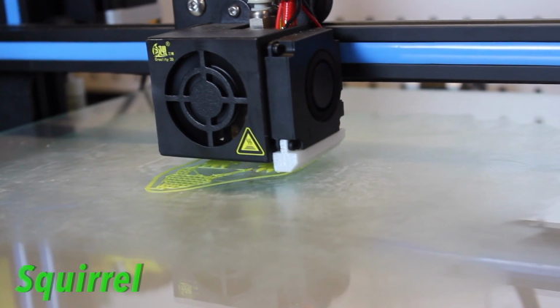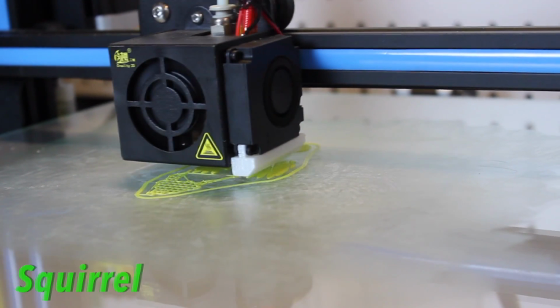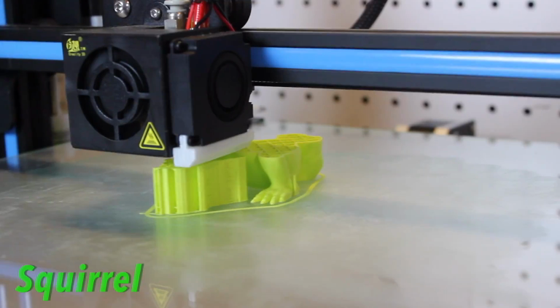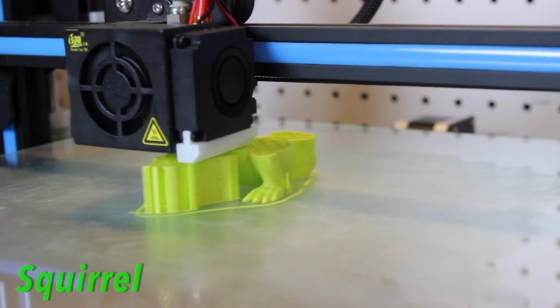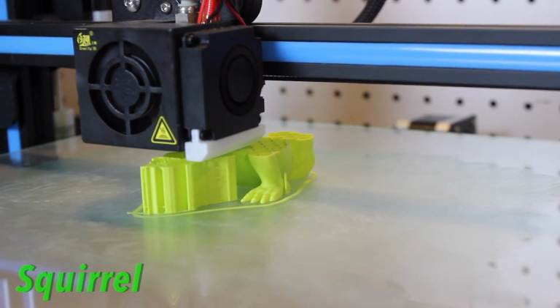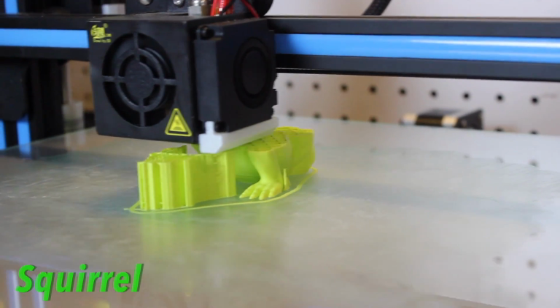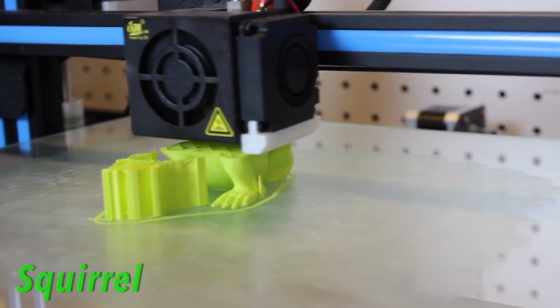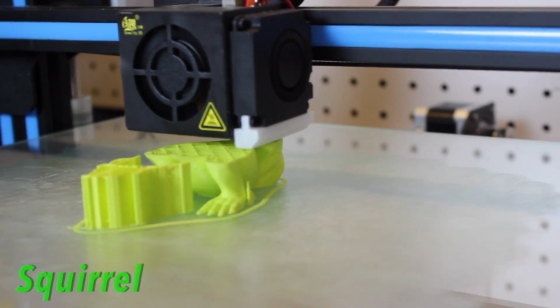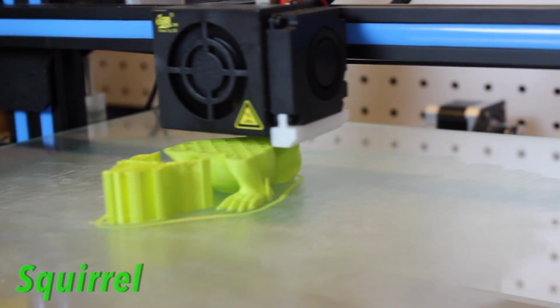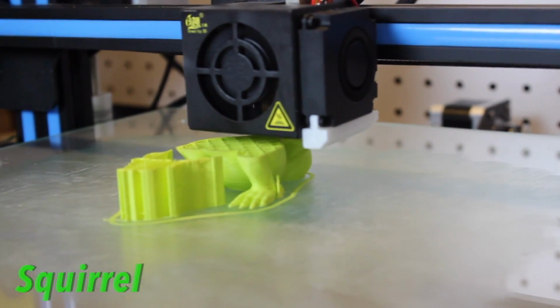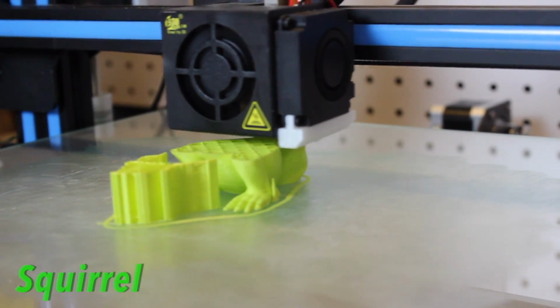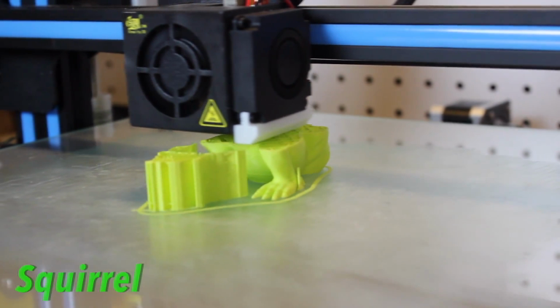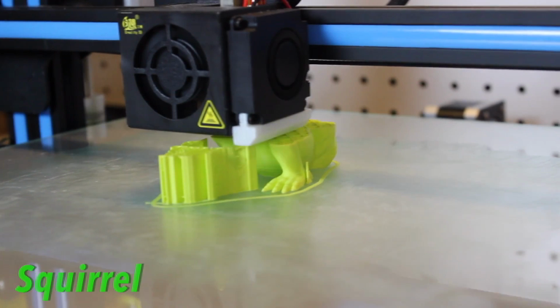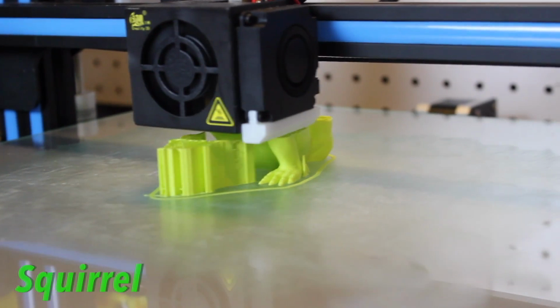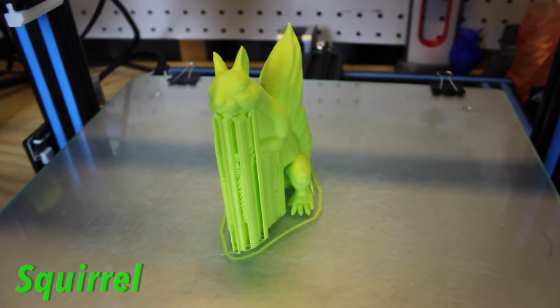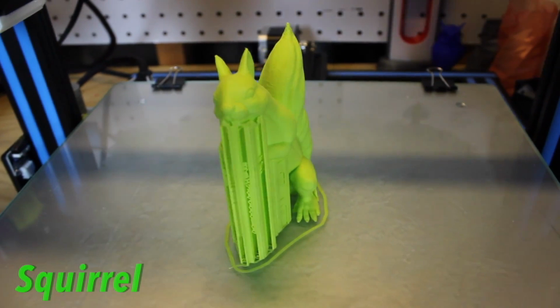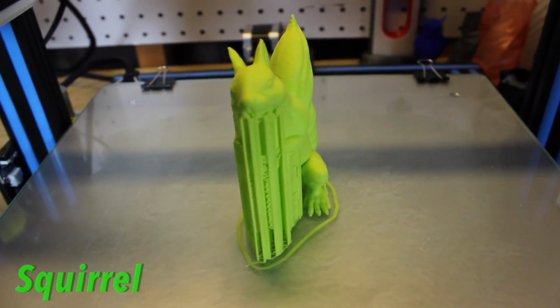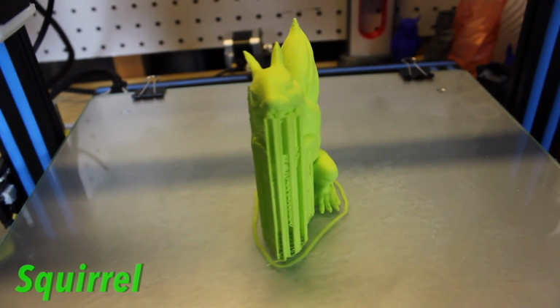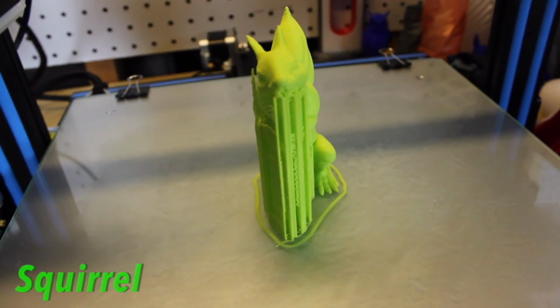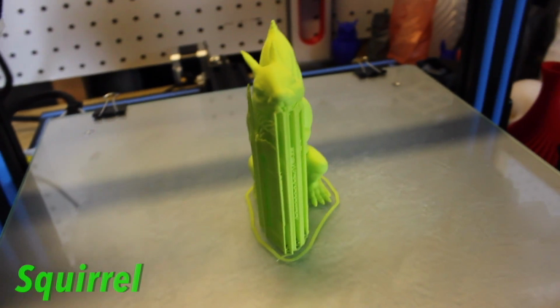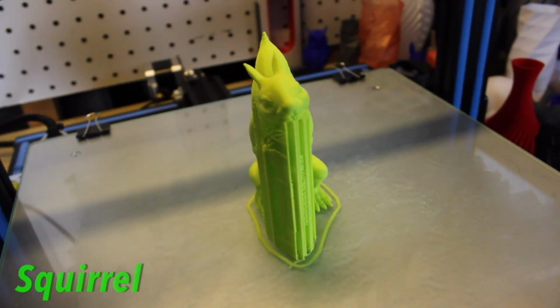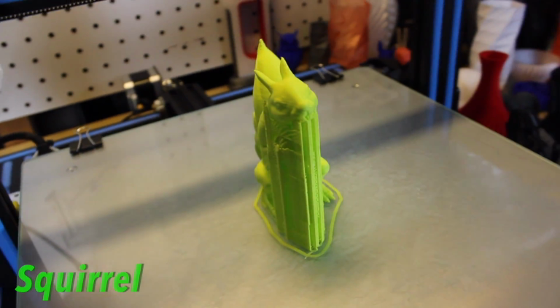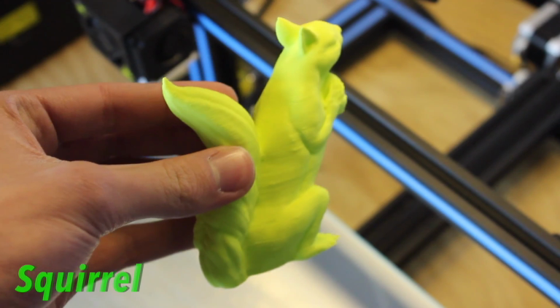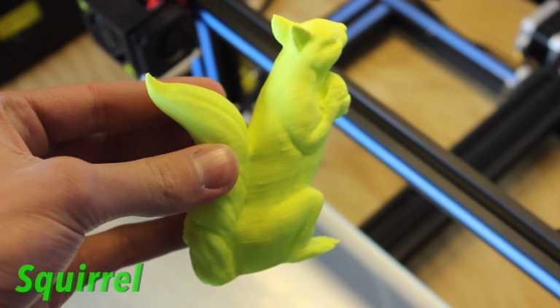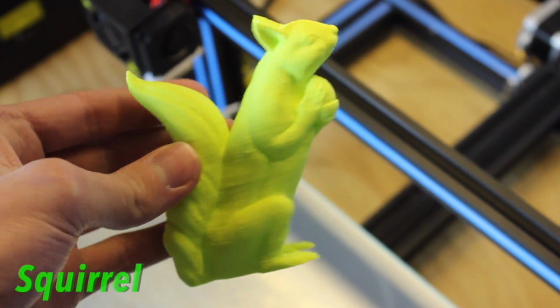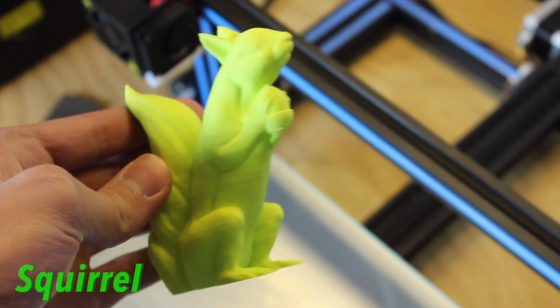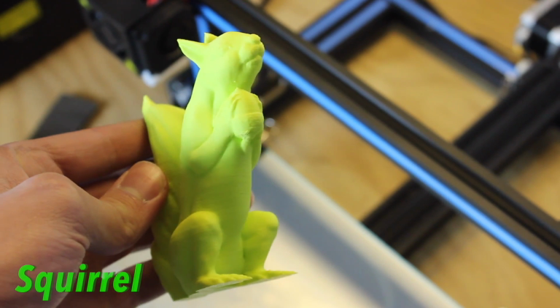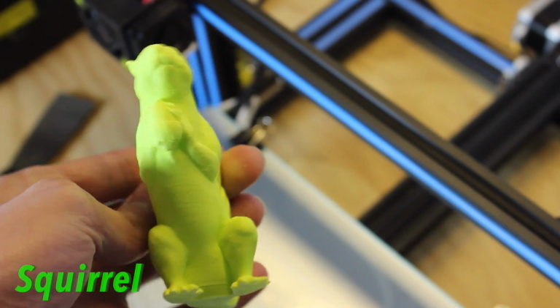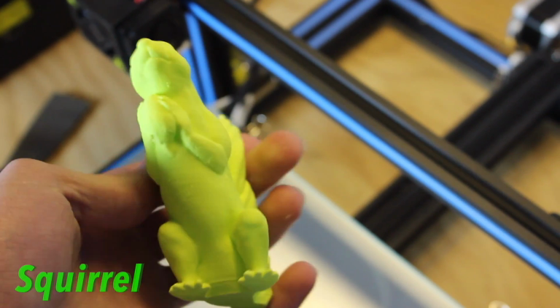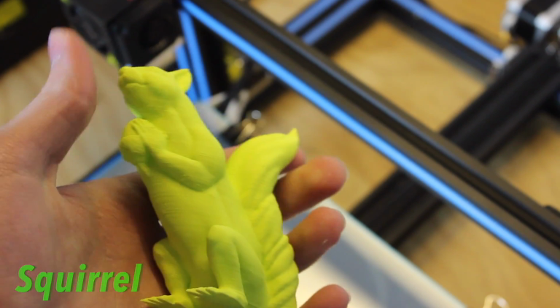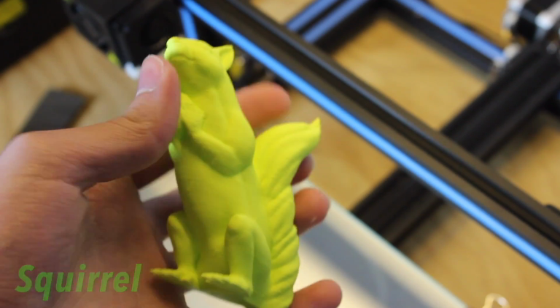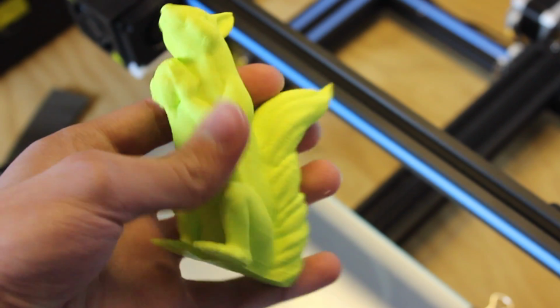I really love this filament — for 30 bucks you can't go wrong. This is a great US-based company, and if you want more information you can click the links down below in the description or go to meltink3d.com and contact them.